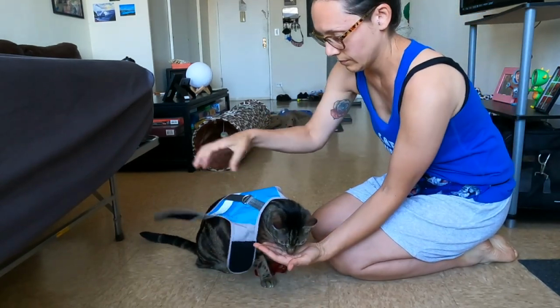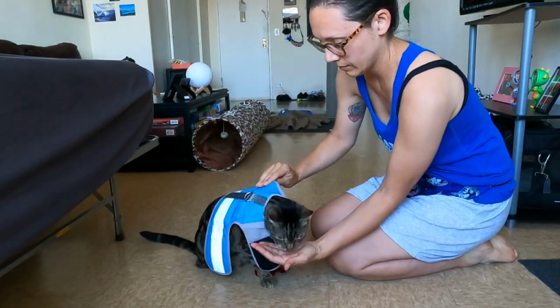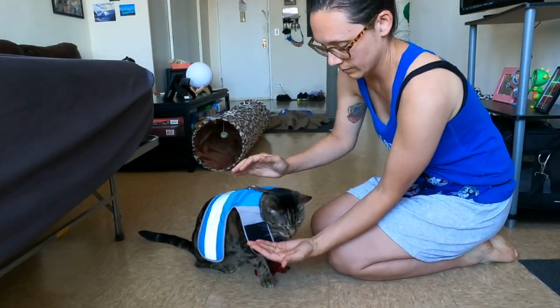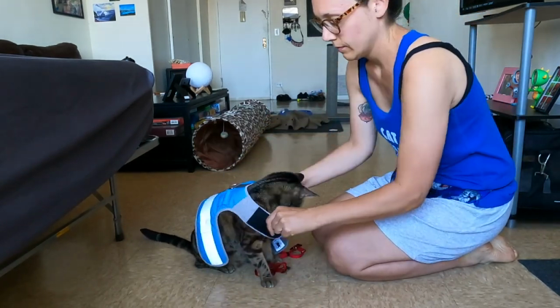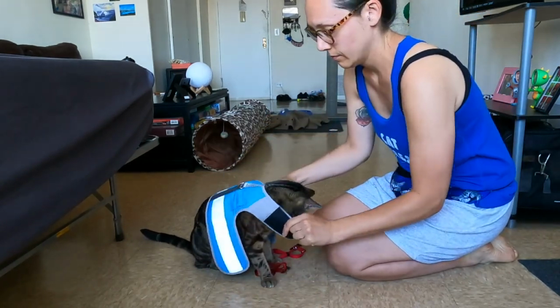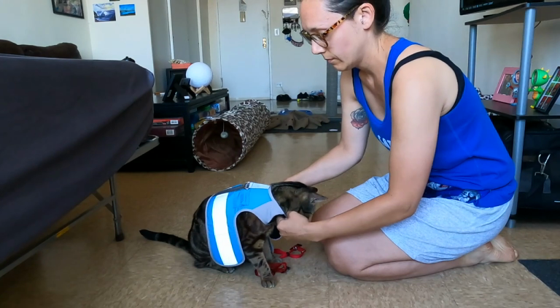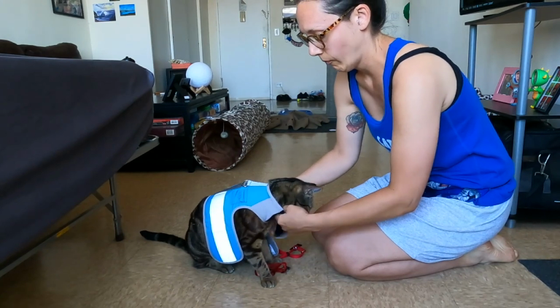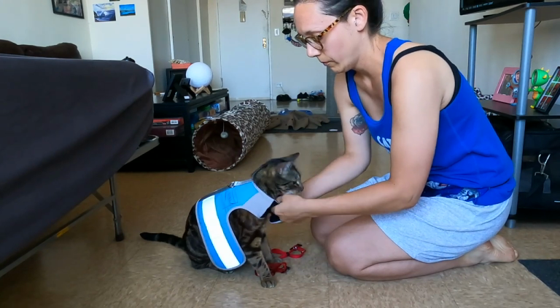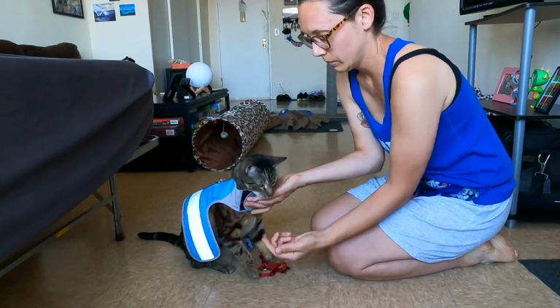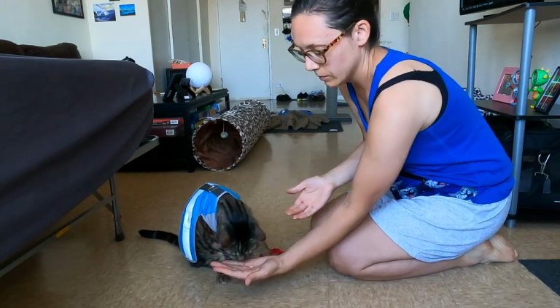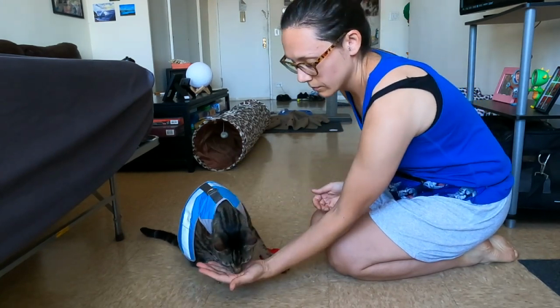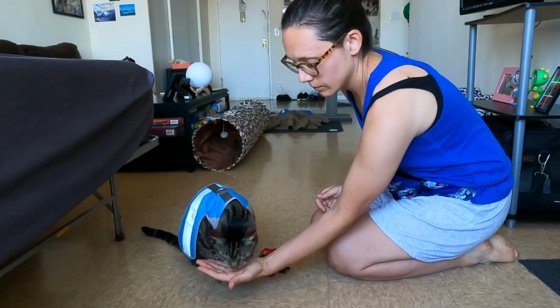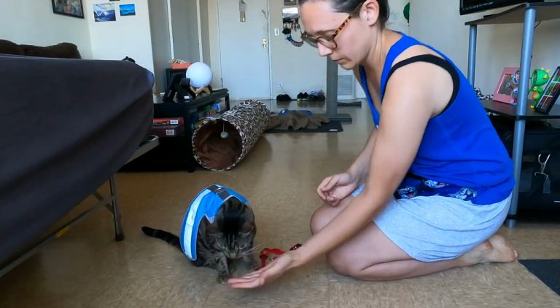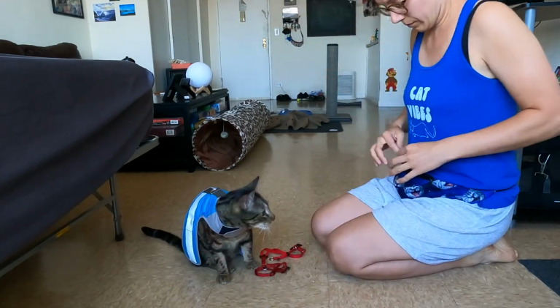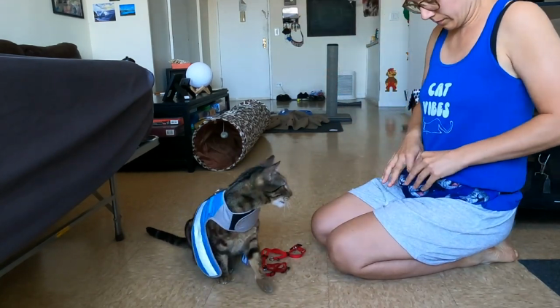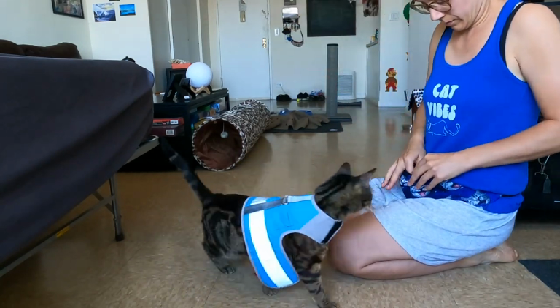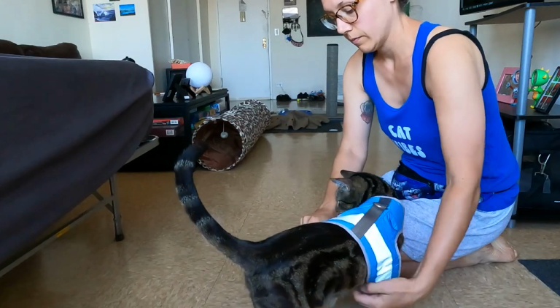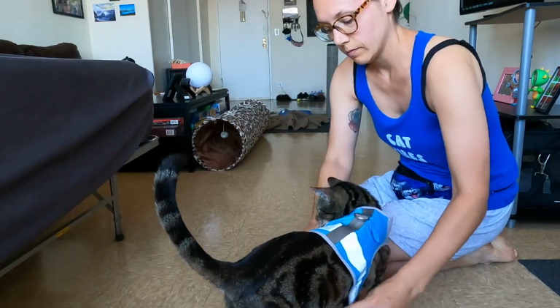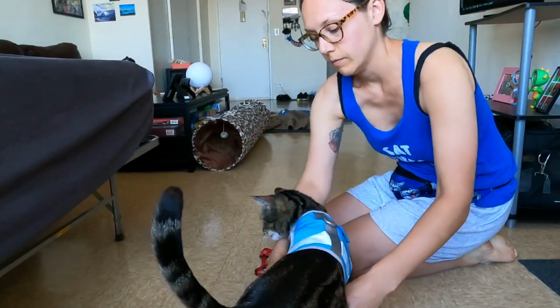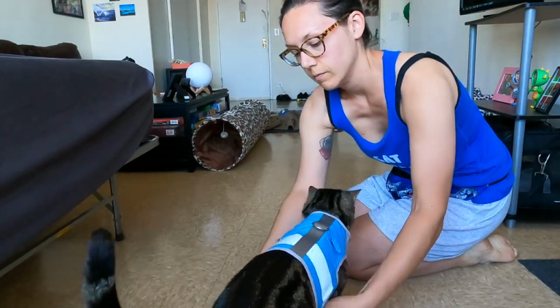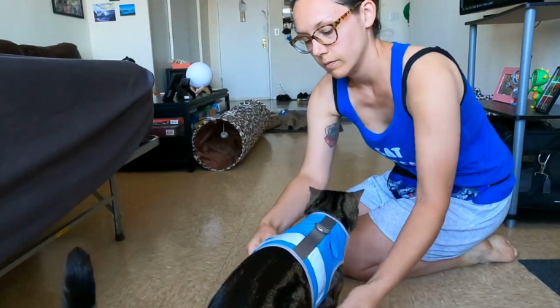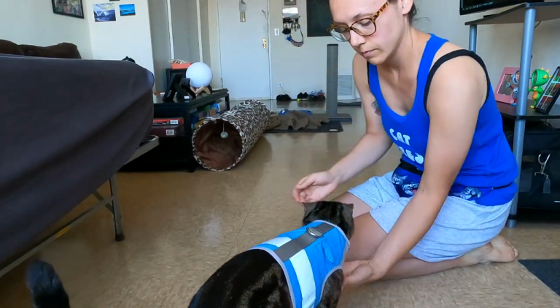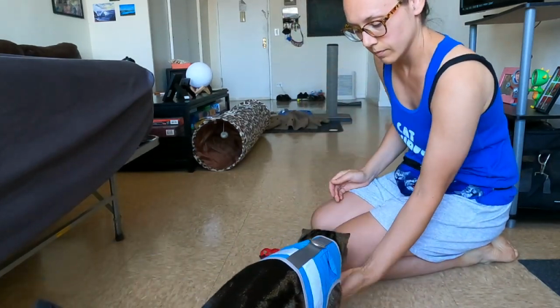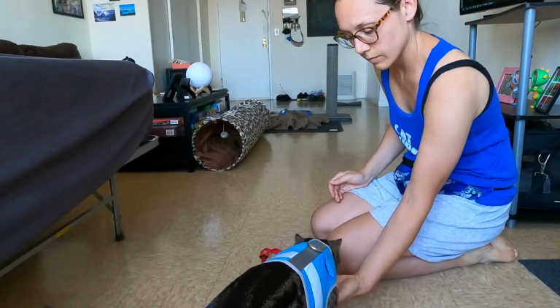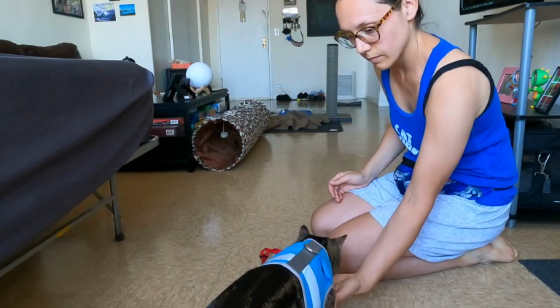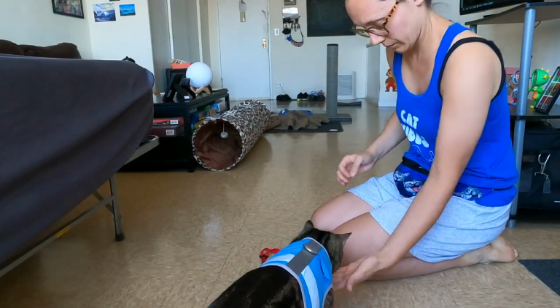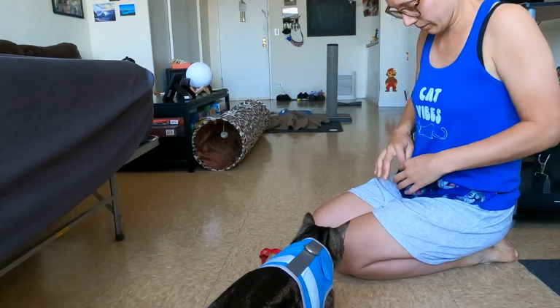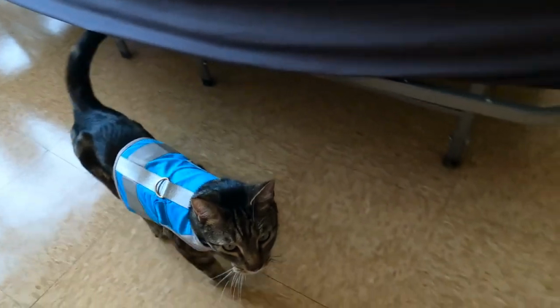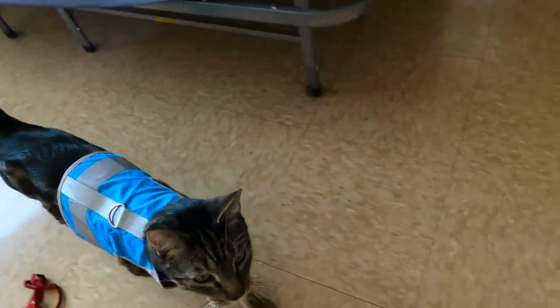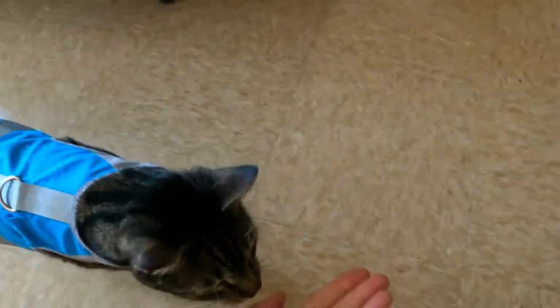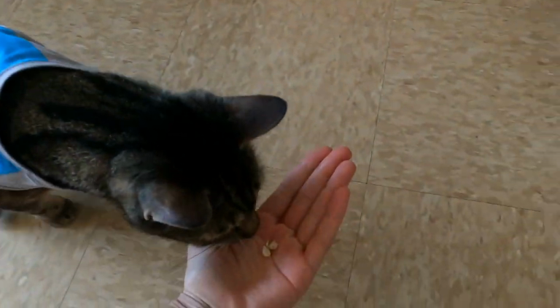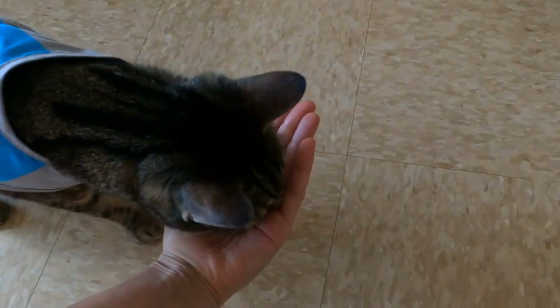Next, drape the harness over your cat and give him a treat. Then fasten the part that goes around his chest and give him a treat immediately. Then fasten the part that goes around his belly and give him a treat immediately. Then stand a few inches away from your cat with a treat in your hand to try to get him to walk.